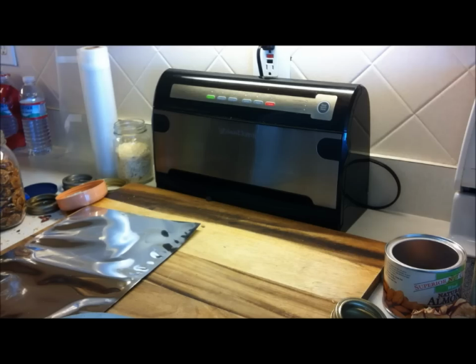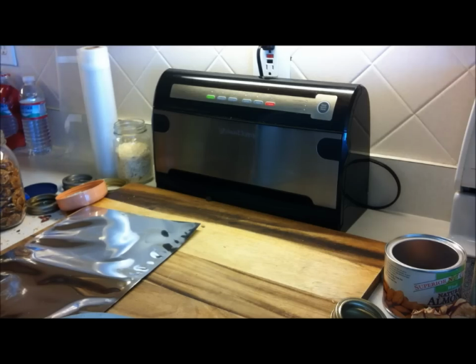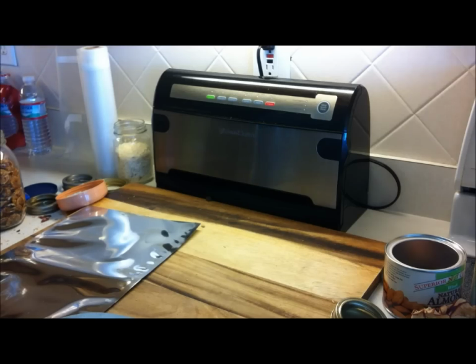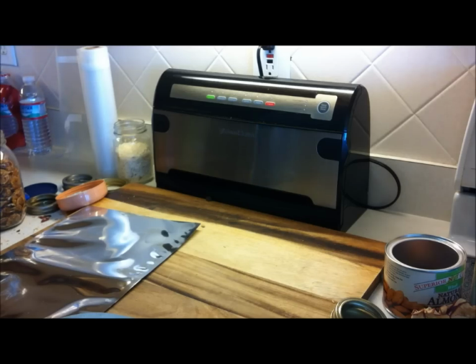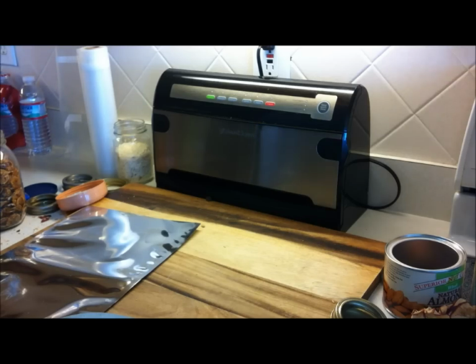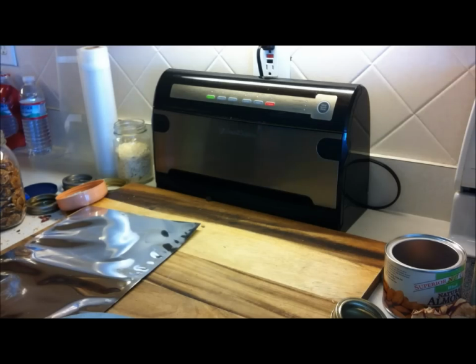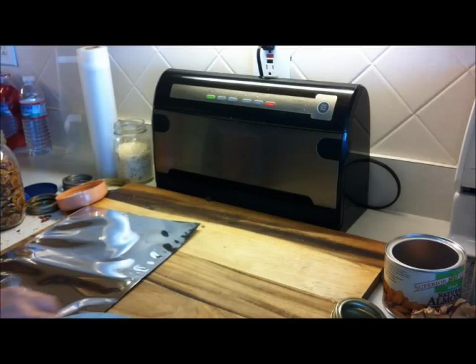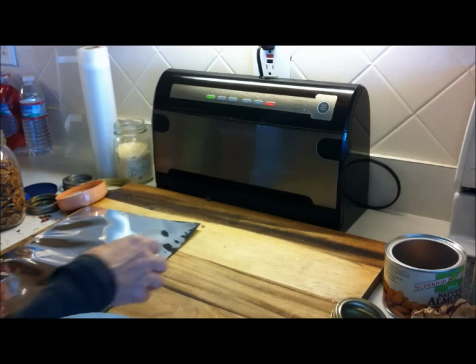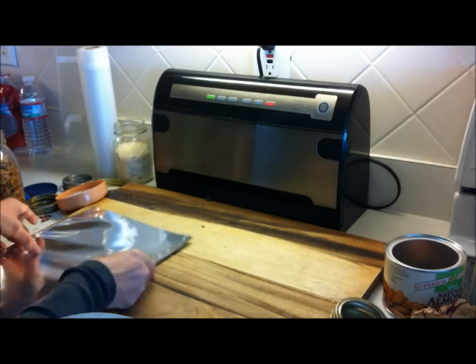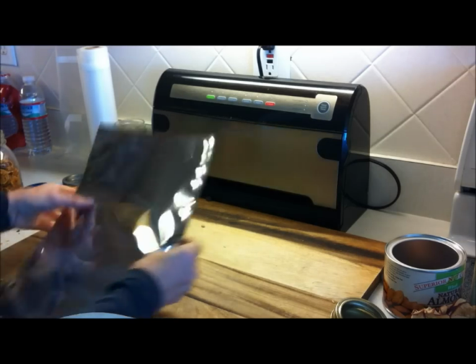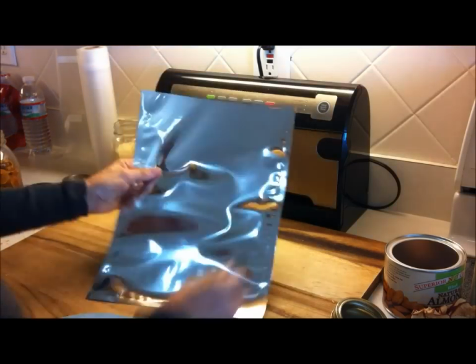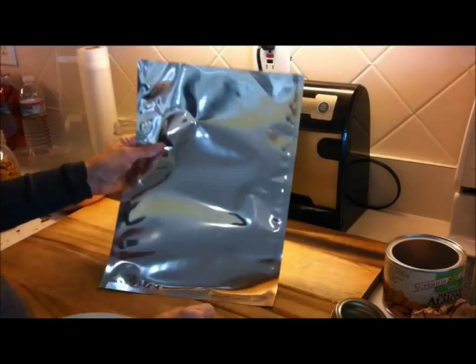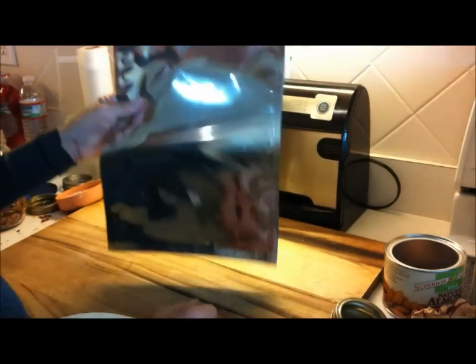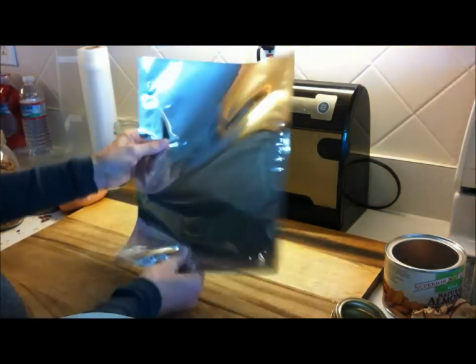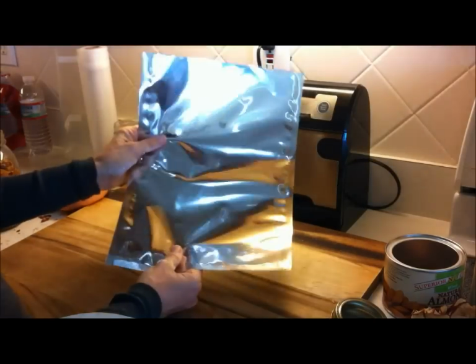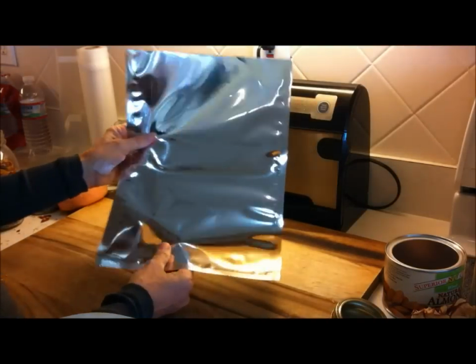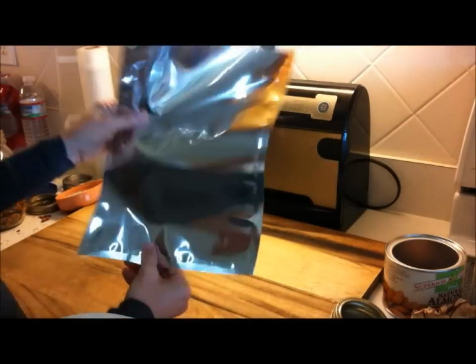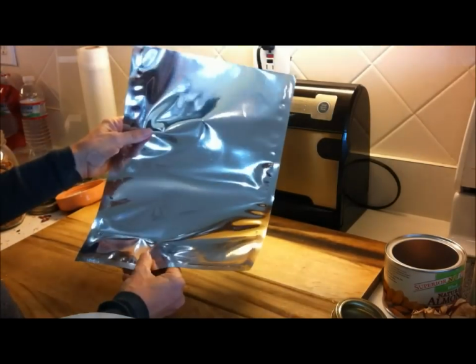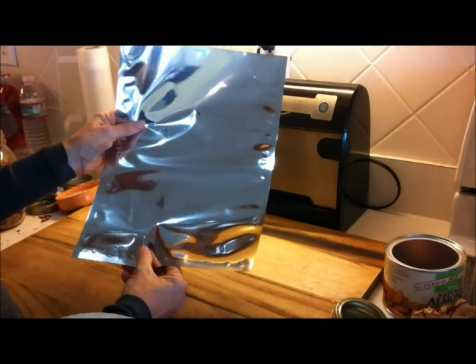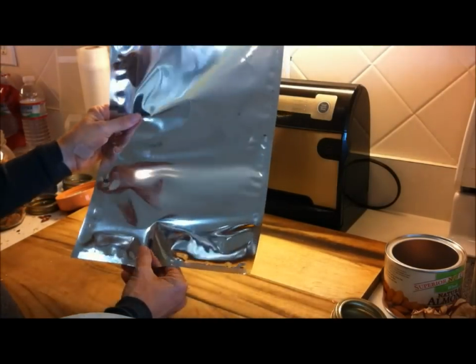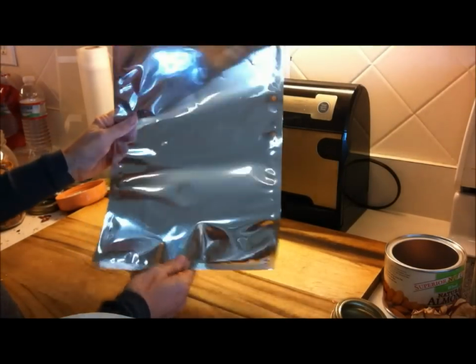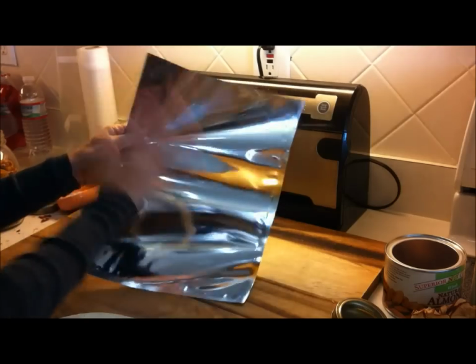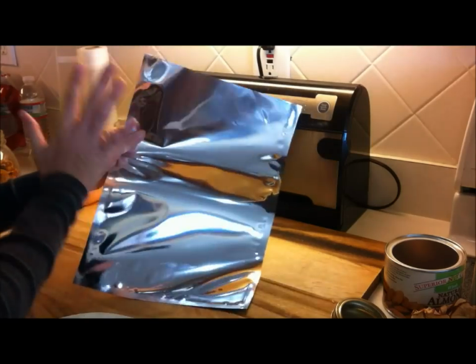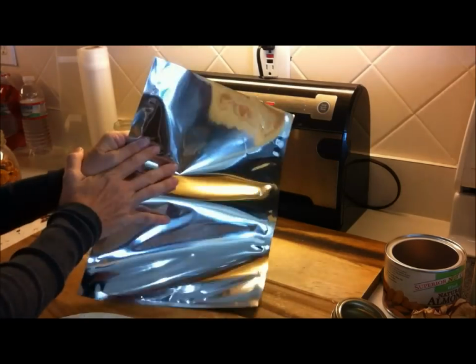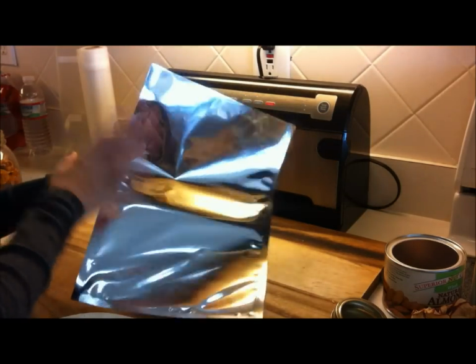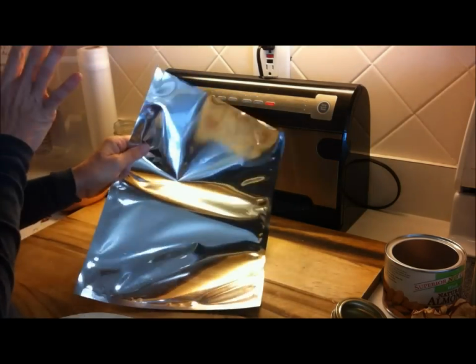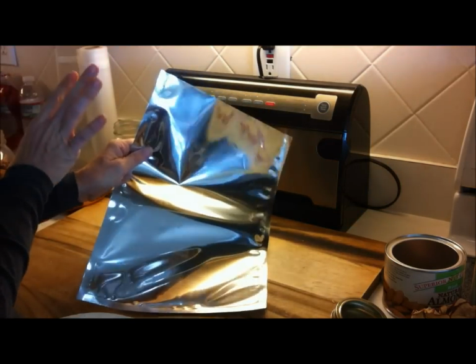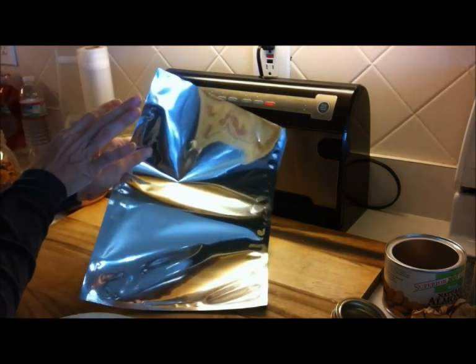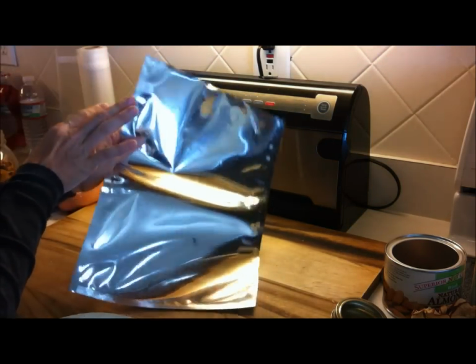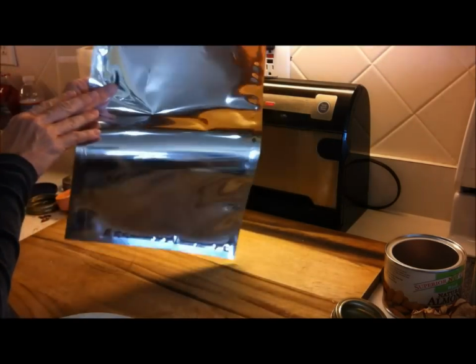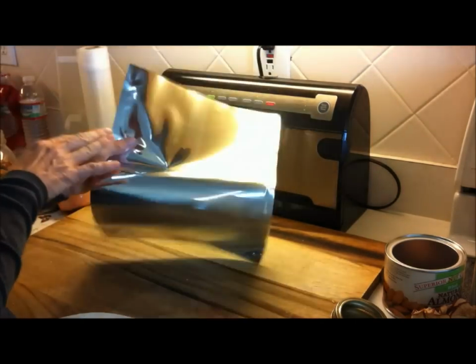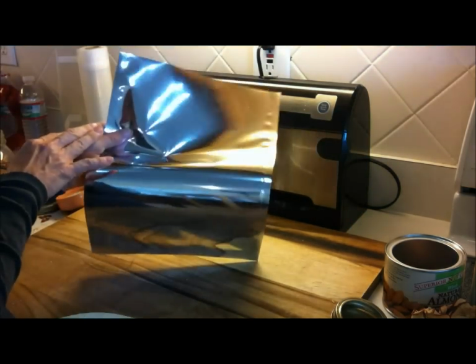Hi folks, Healthy Prepper here with an idea to make some healthy, natural MREs — quick snacks for your long-term food storage that will be grab-and-go someday and will last you many, many years.